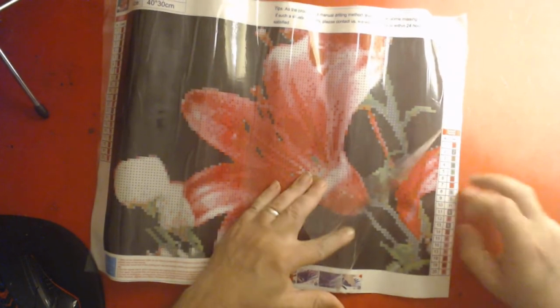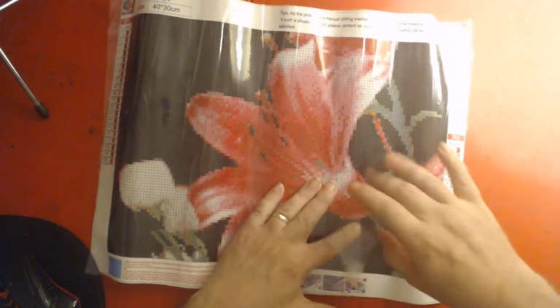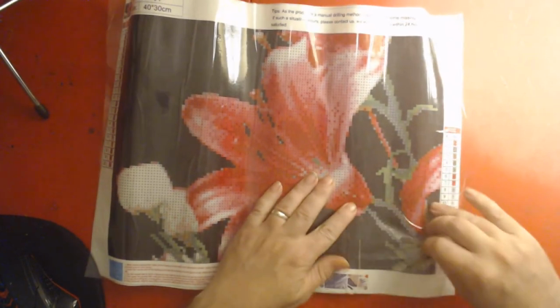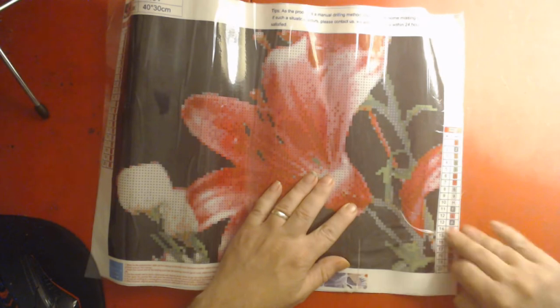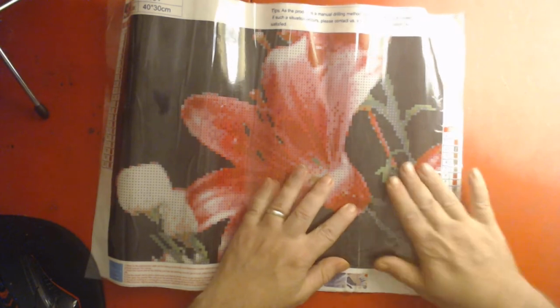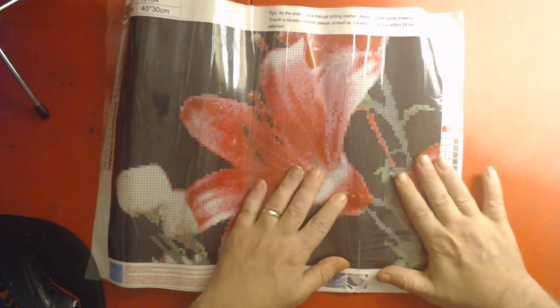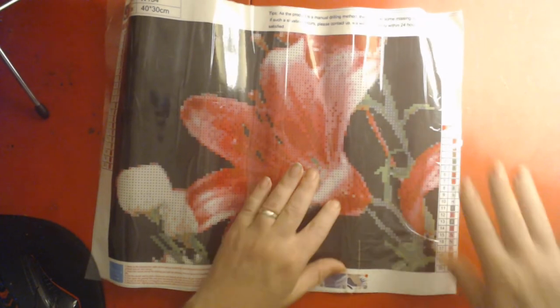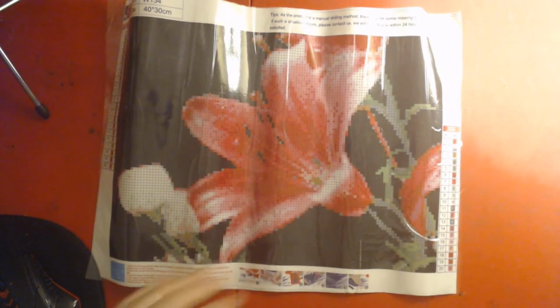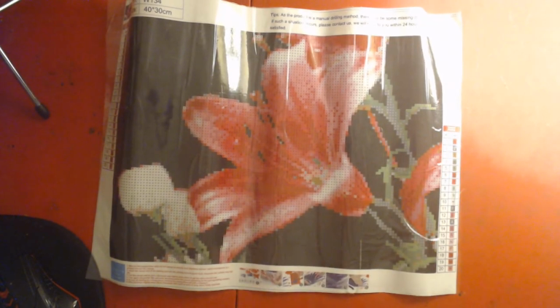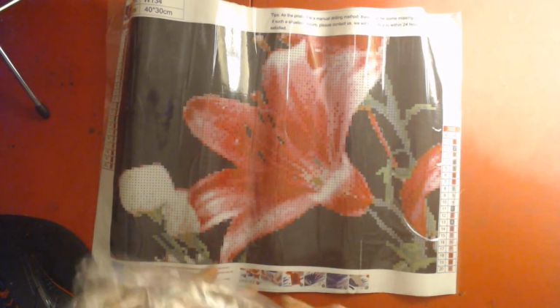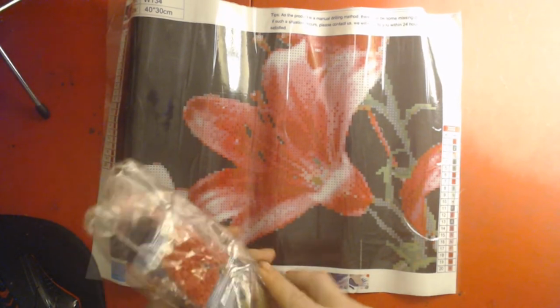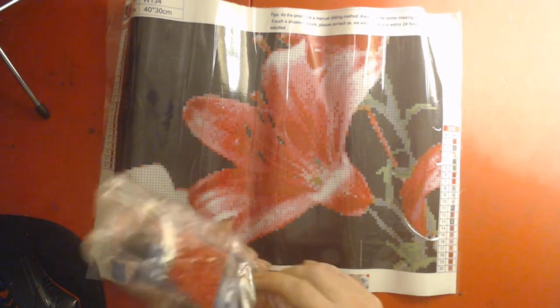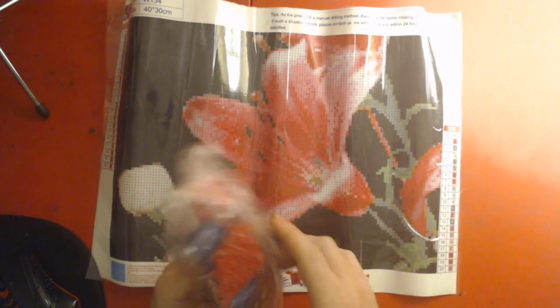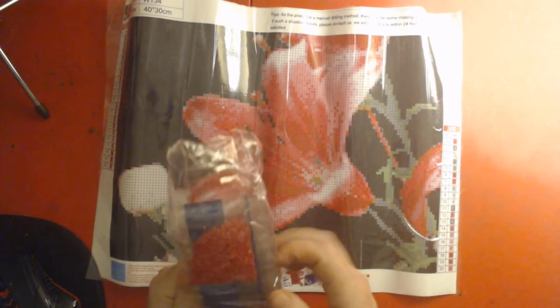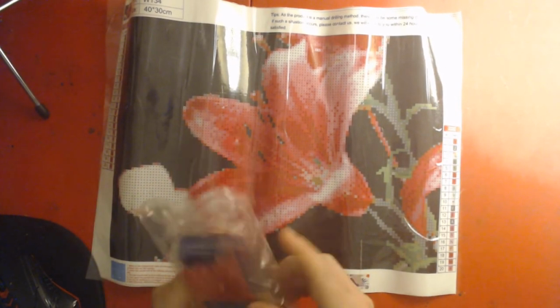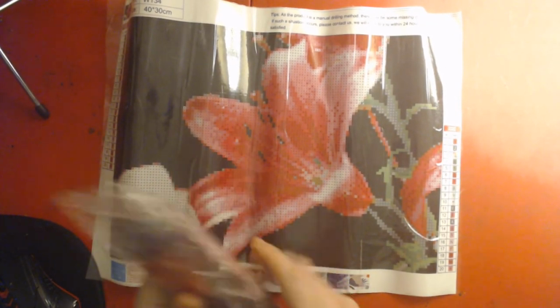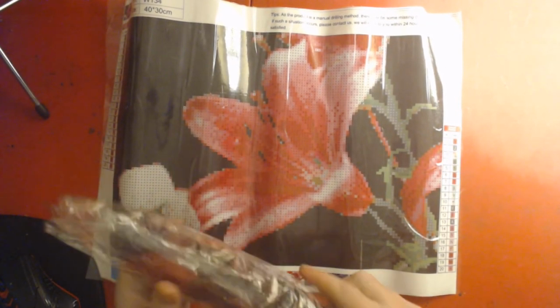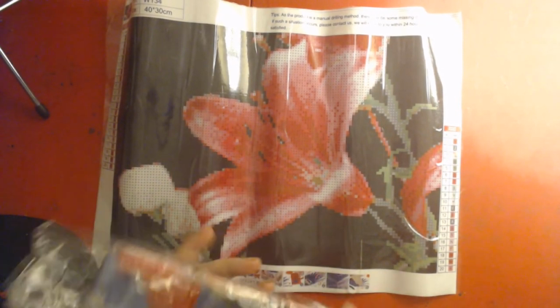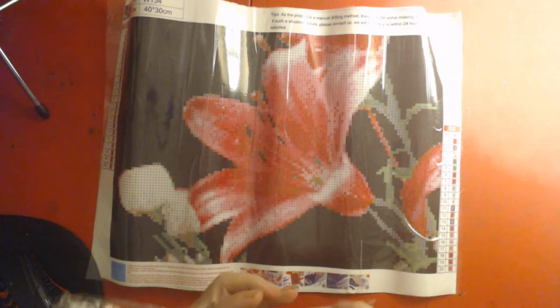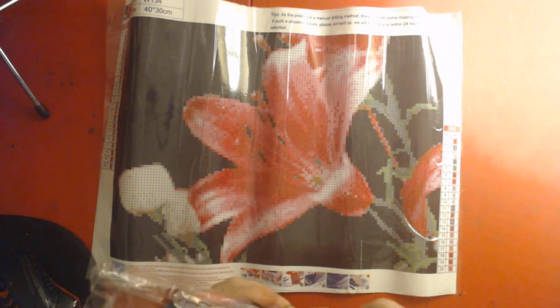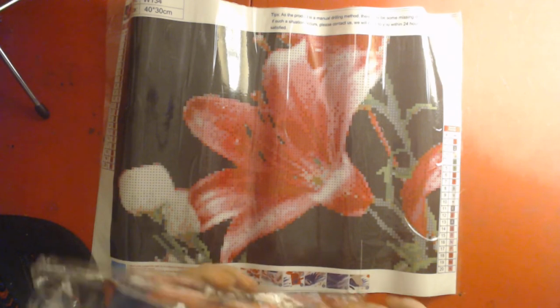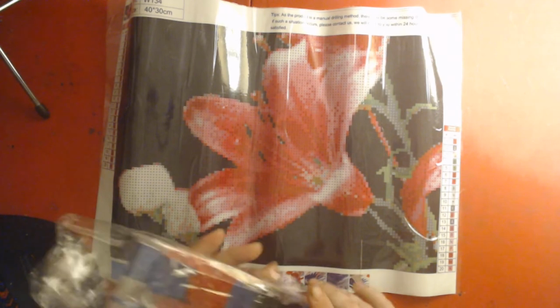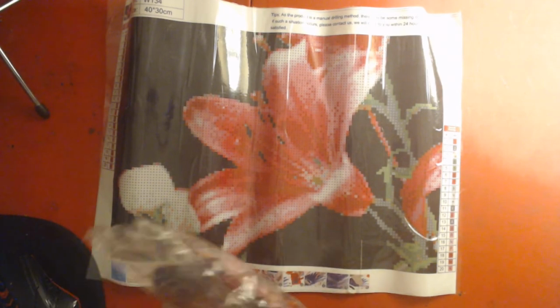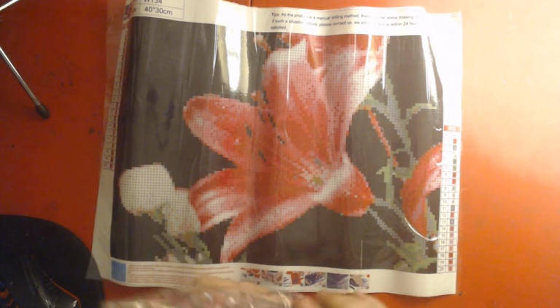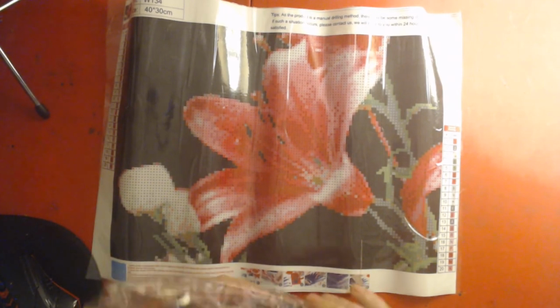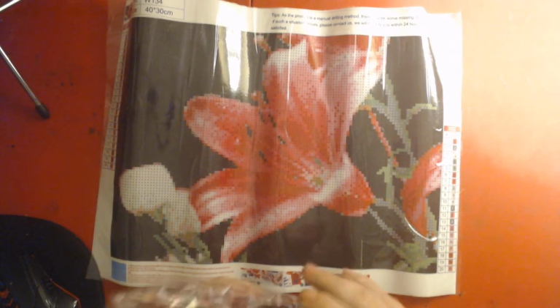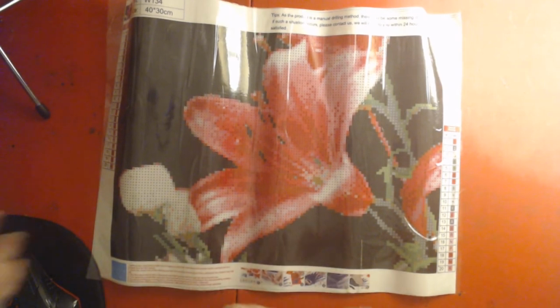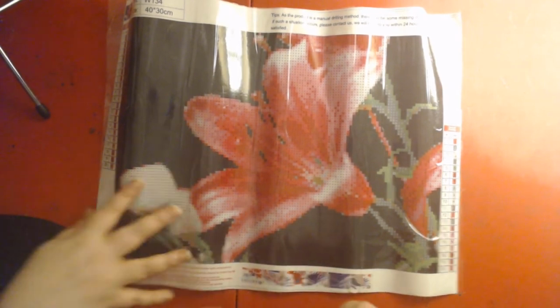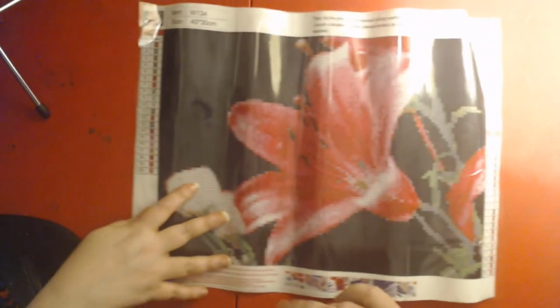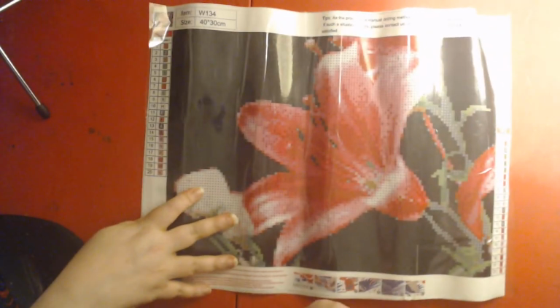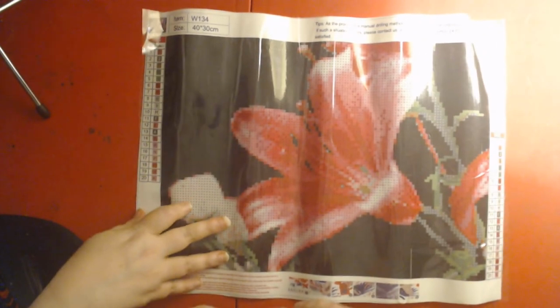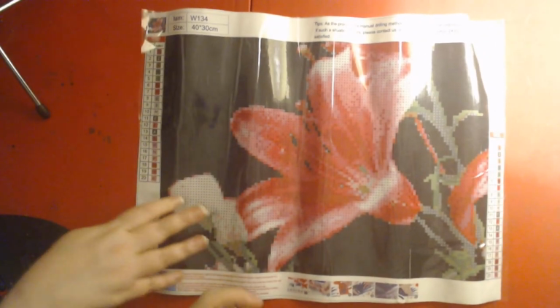I love flowers, I love the colors of this flower. Okay, now here come the gems. There are 20 colors. Sorry about the glare from the light, guys.